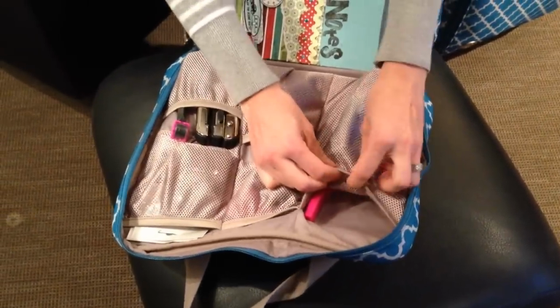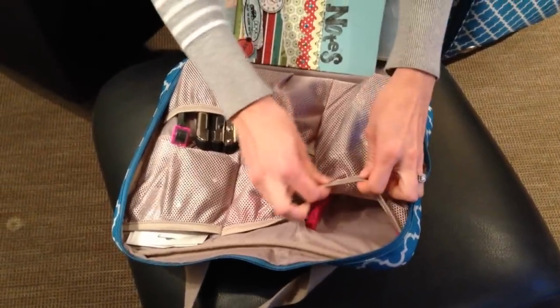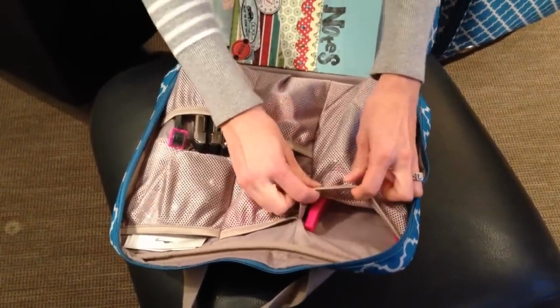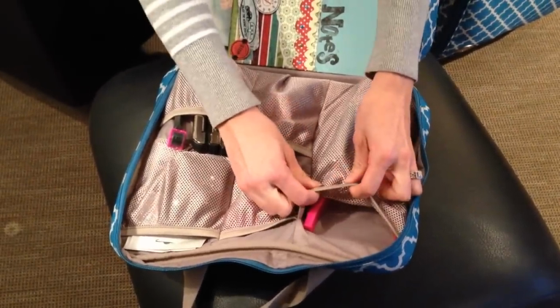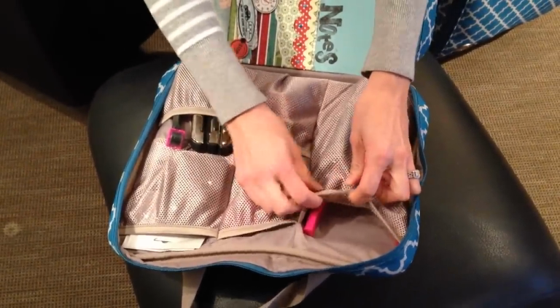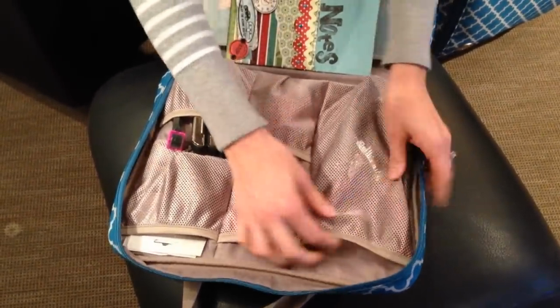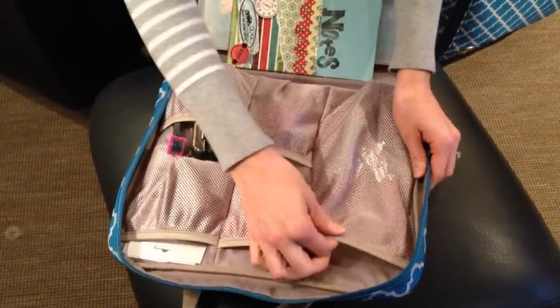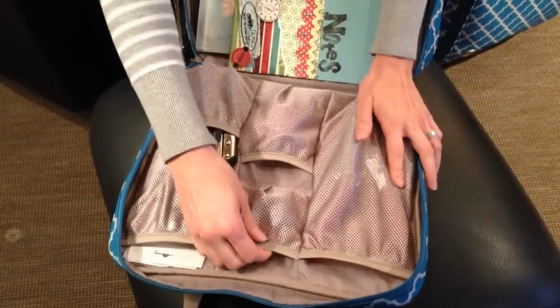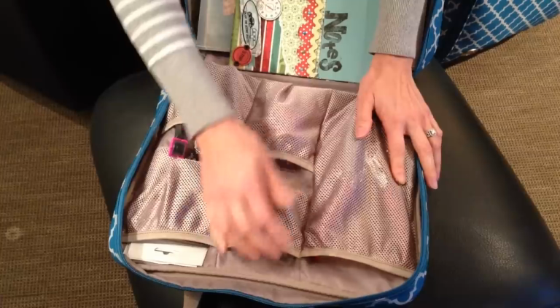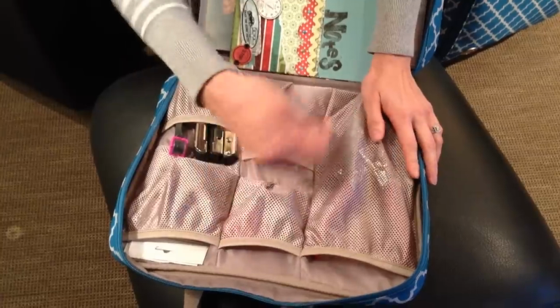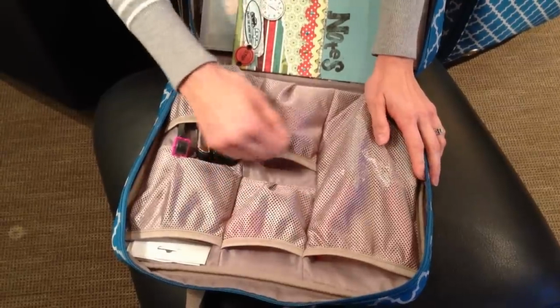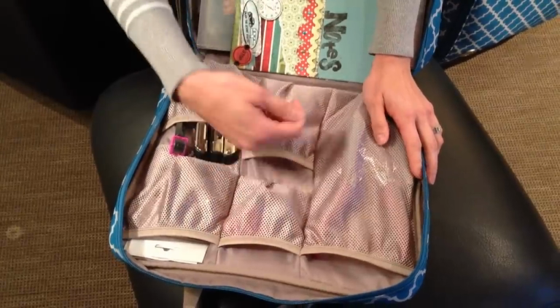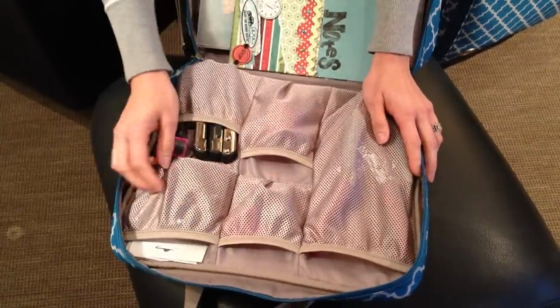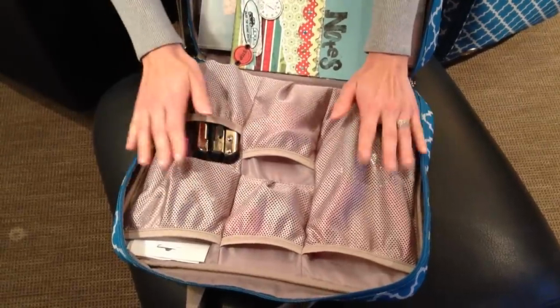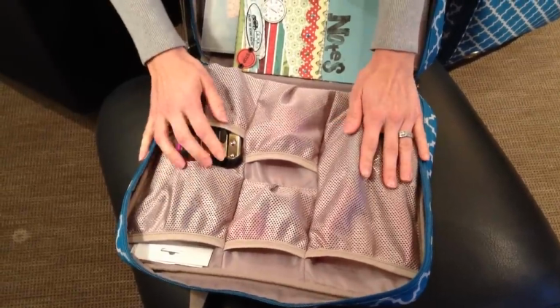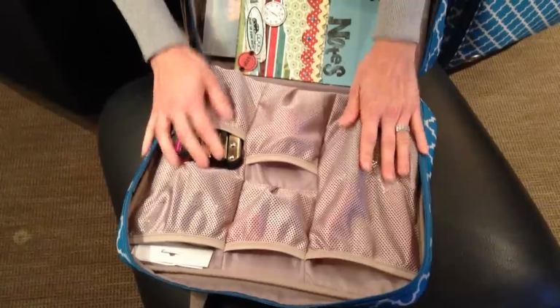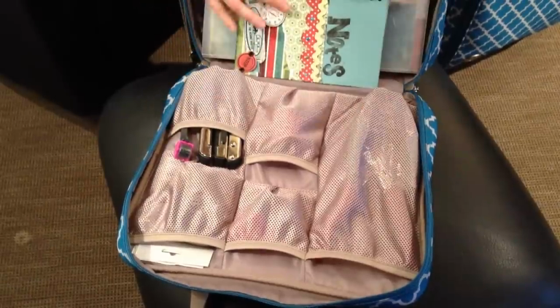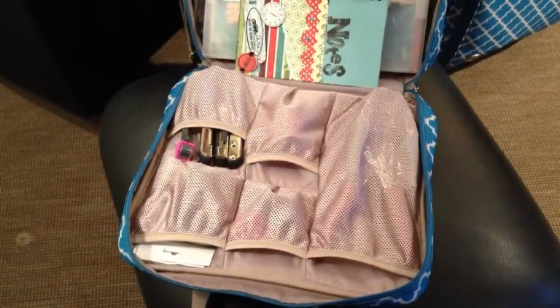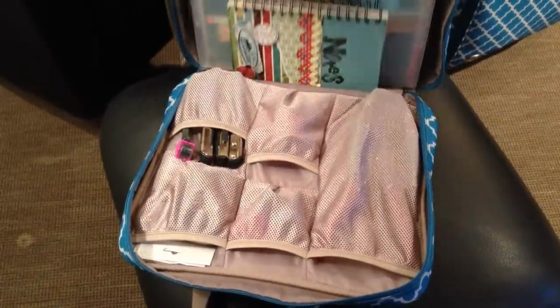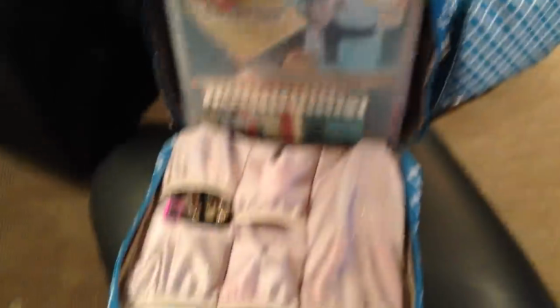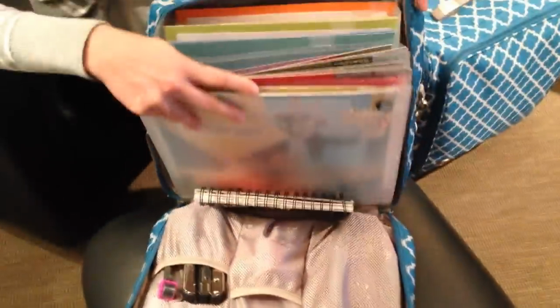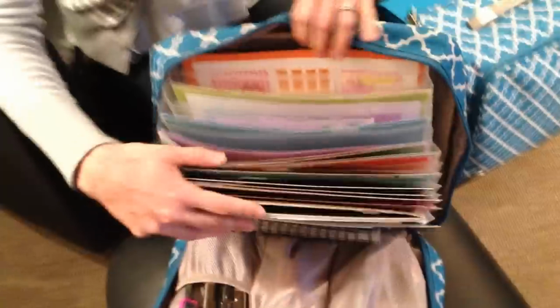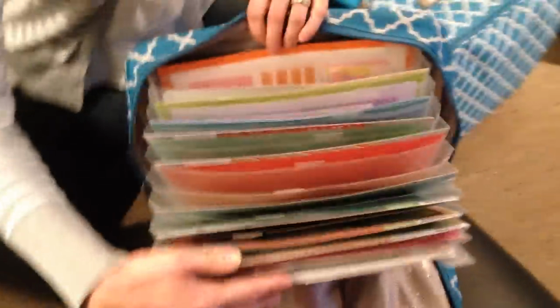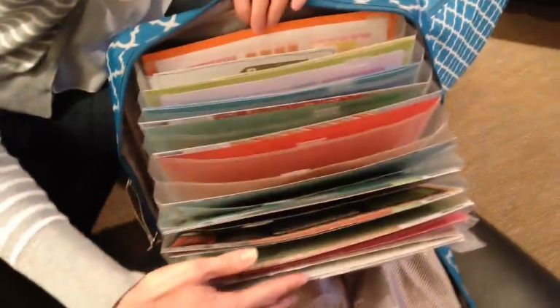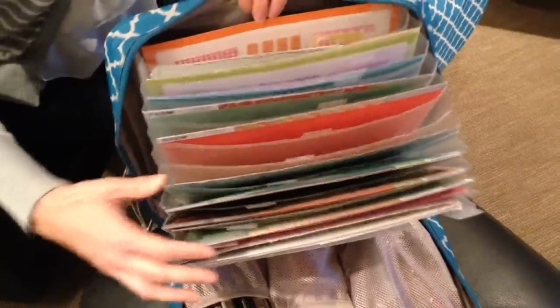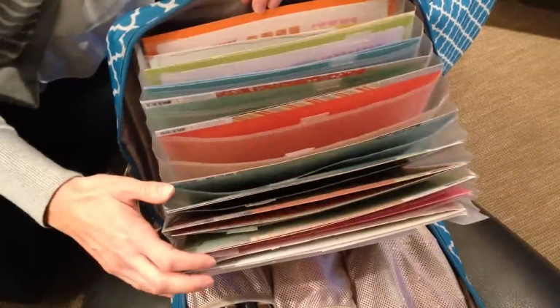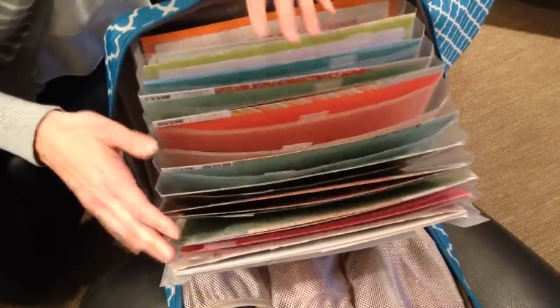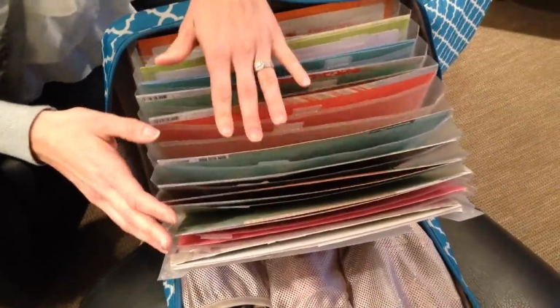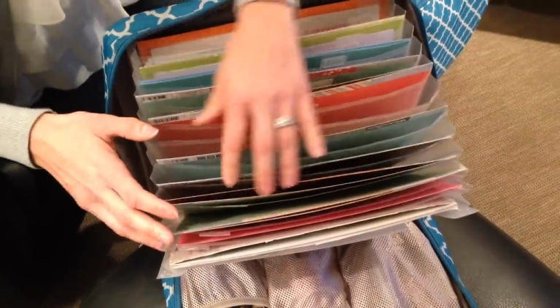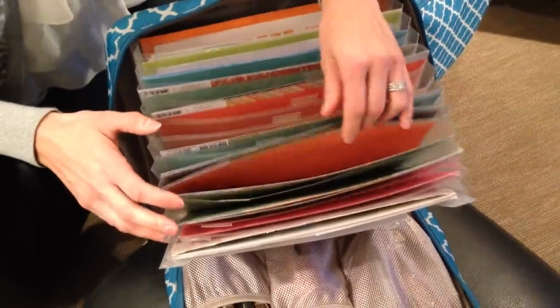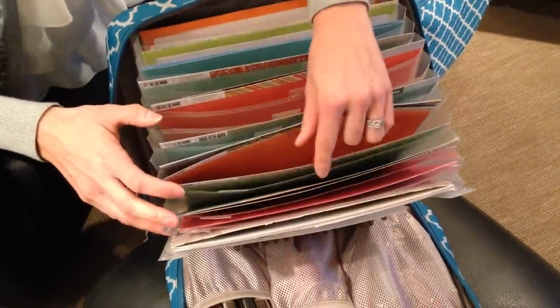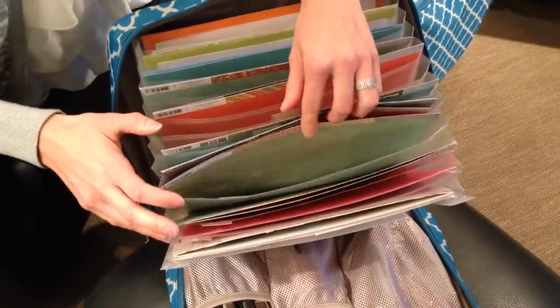It also has really nice mesh pockets so that when you put your tools in and out, you're not going to ruin them. It also has a really awesome accordion folder that you can stick all of your scrapbooking paper in.